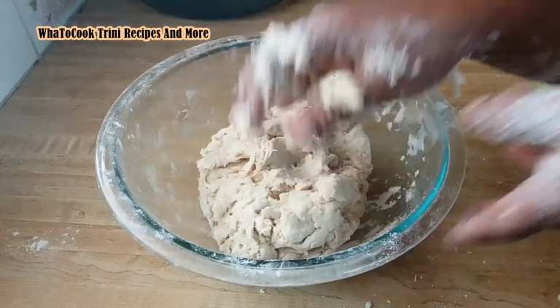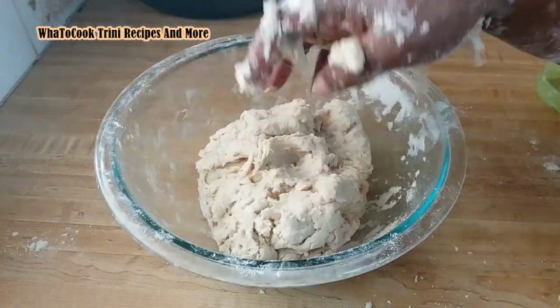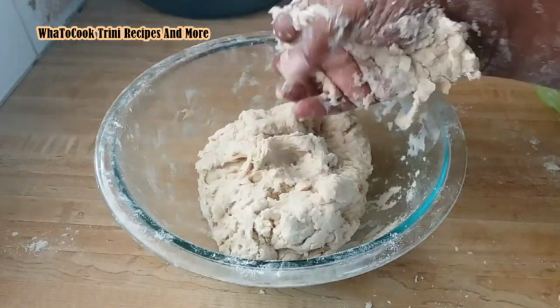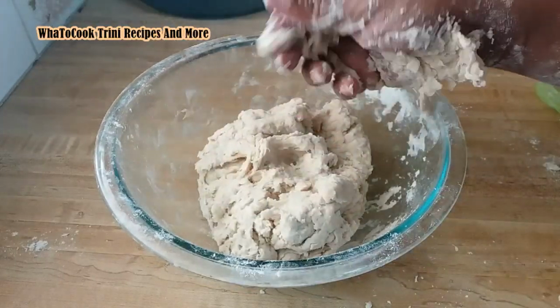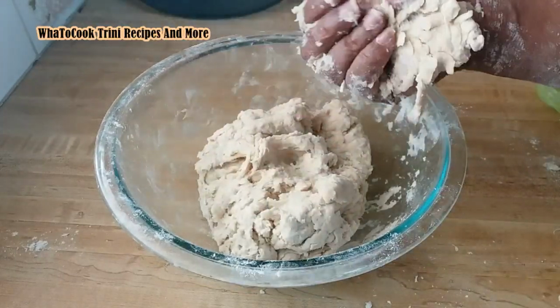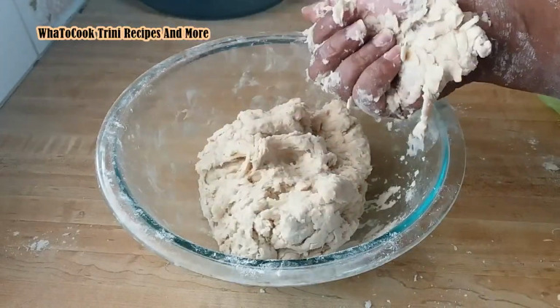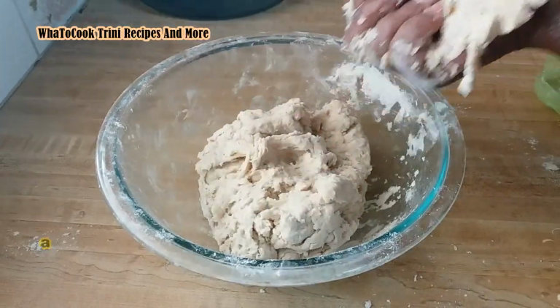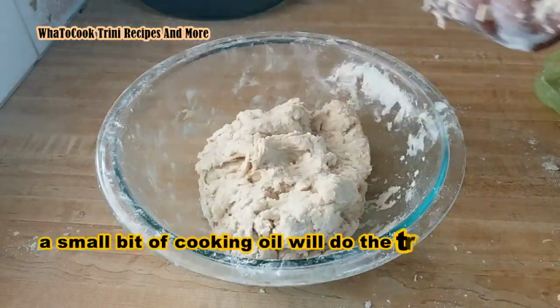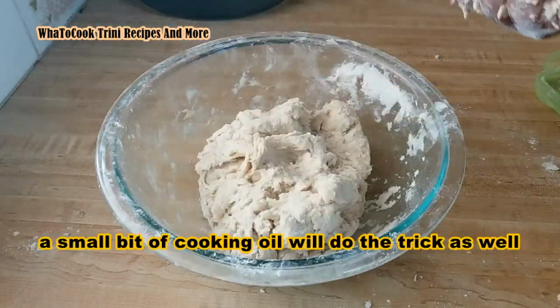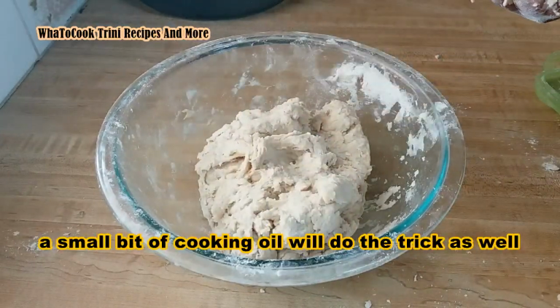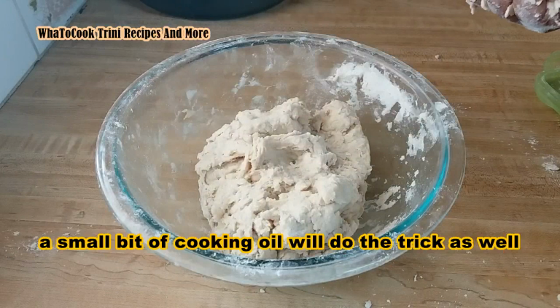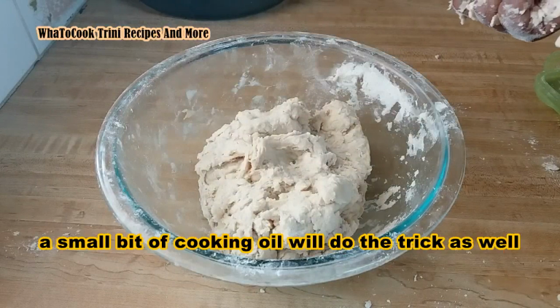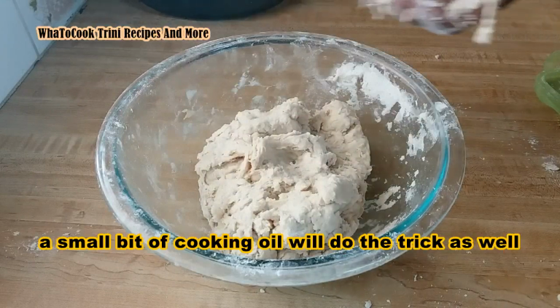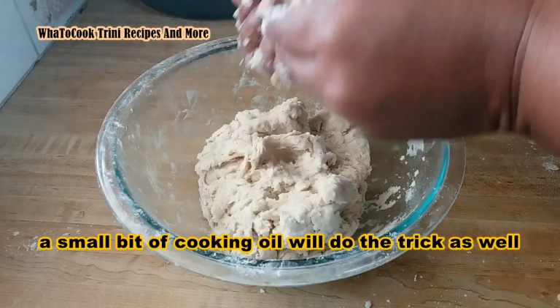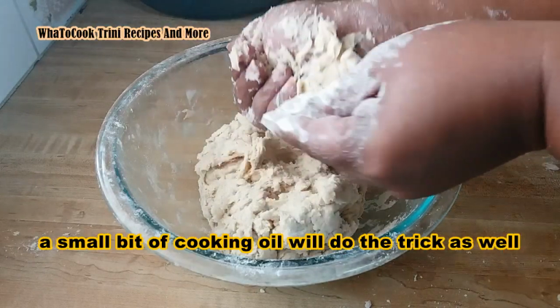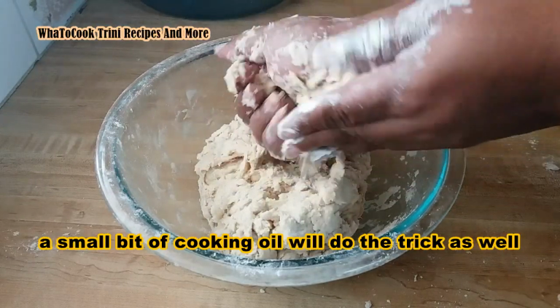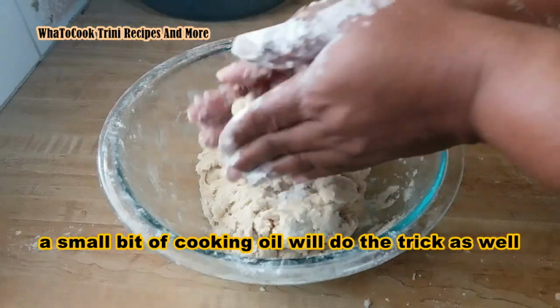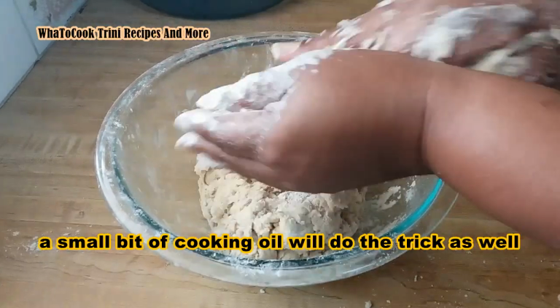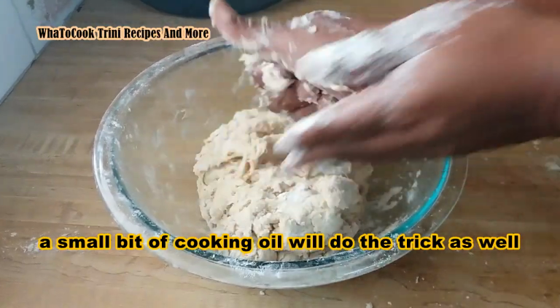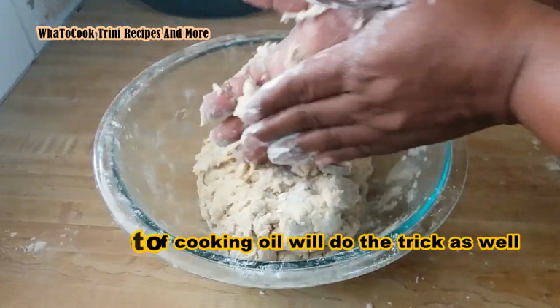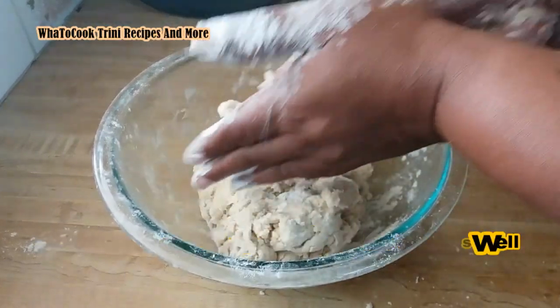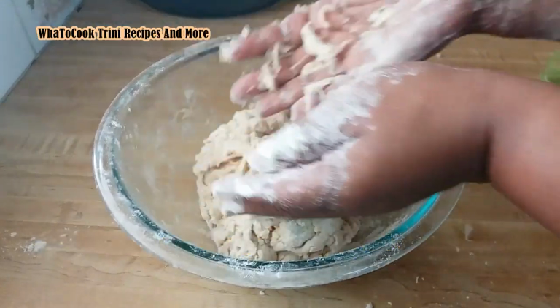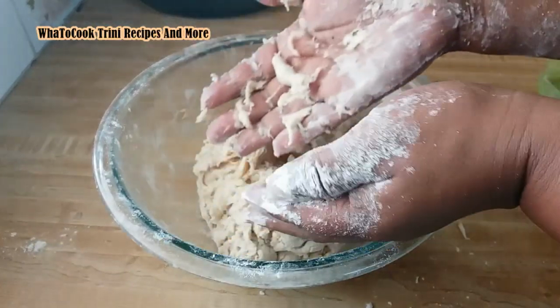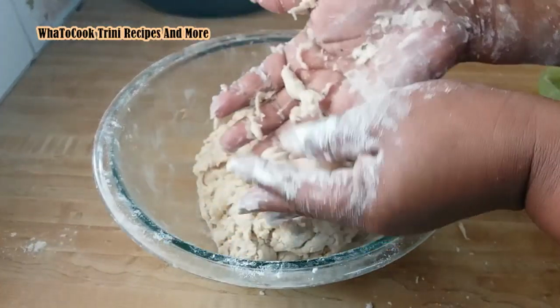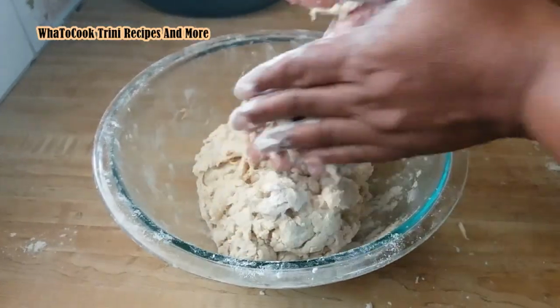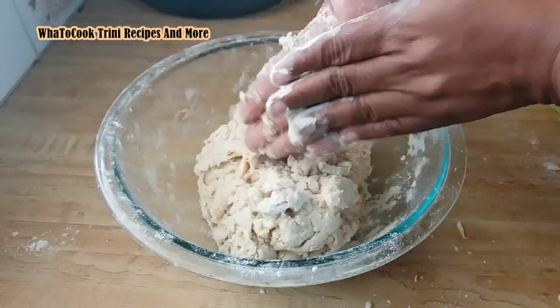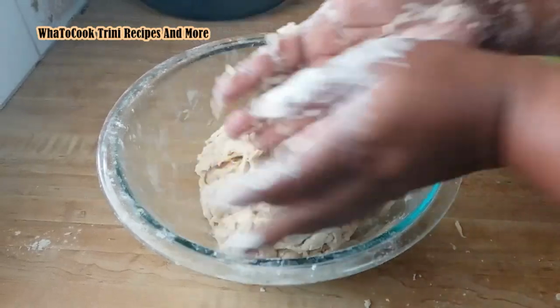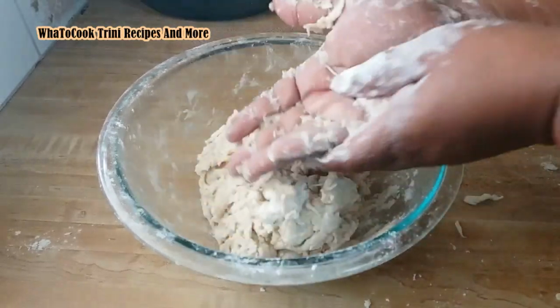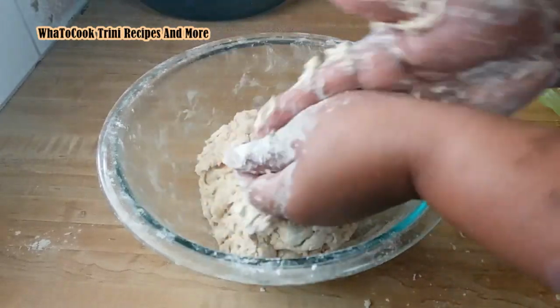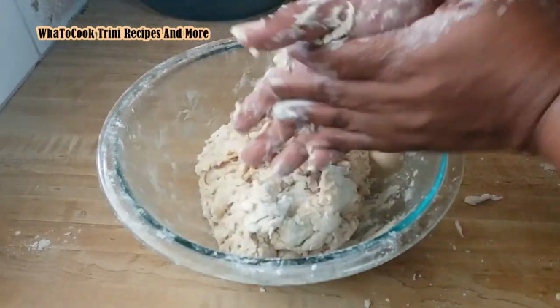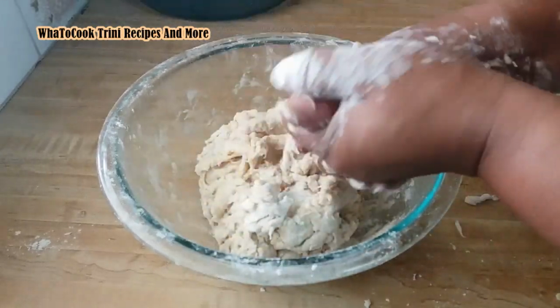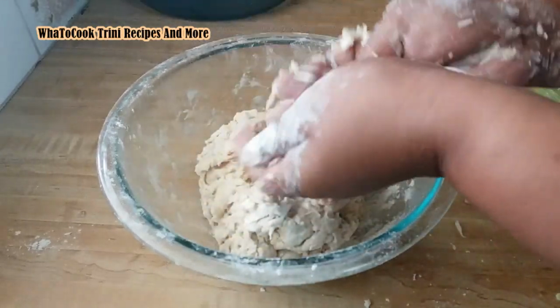What I'm going to do next is take some loose flour, put it in my hand, and rub my hands together to get rid of all the powder stuck on my hands.